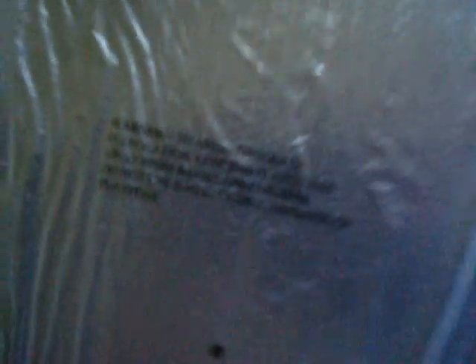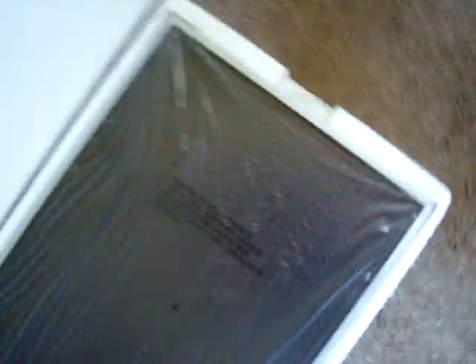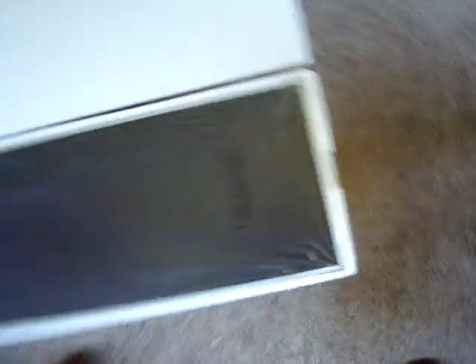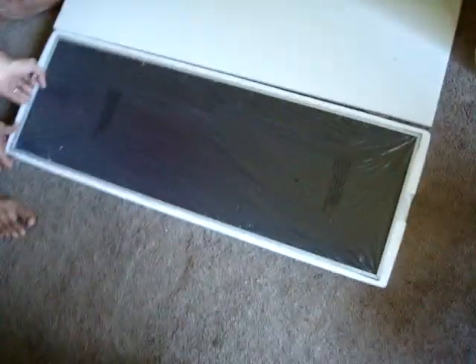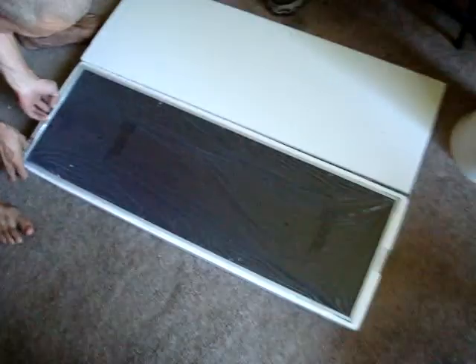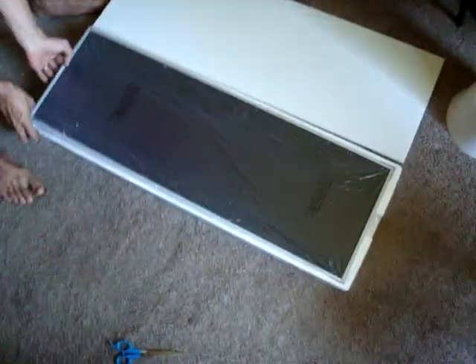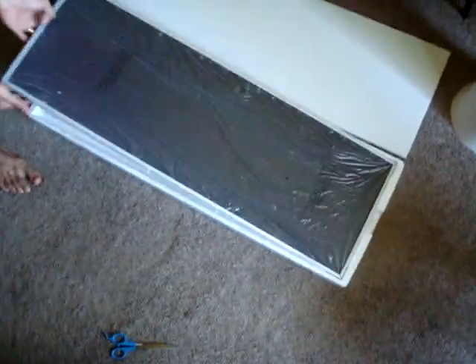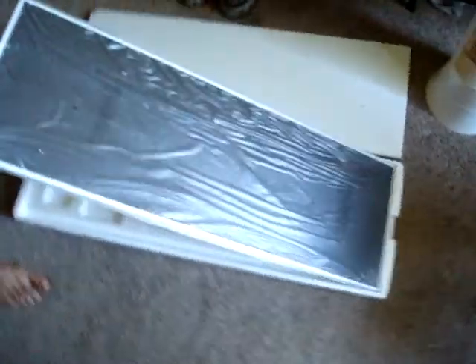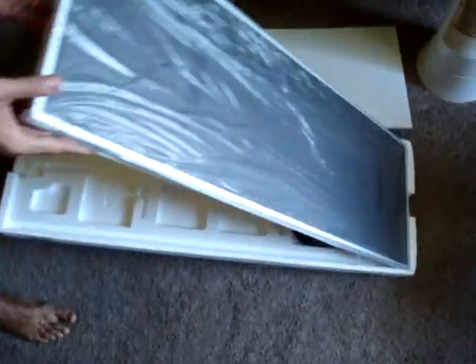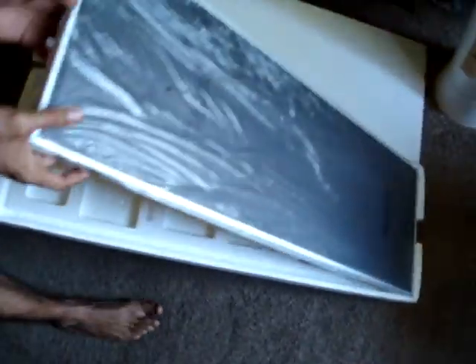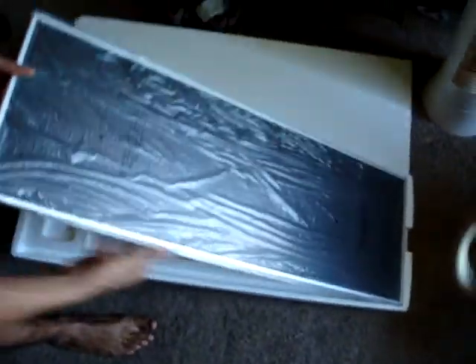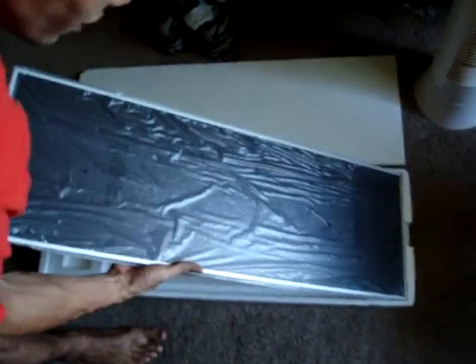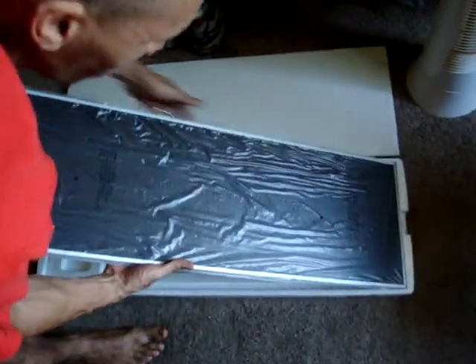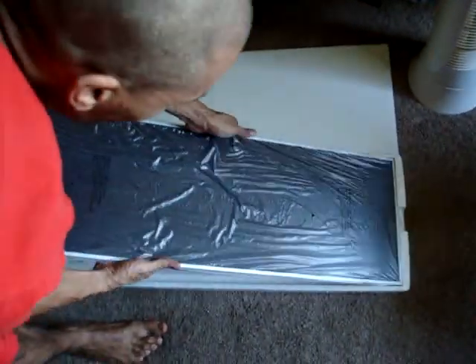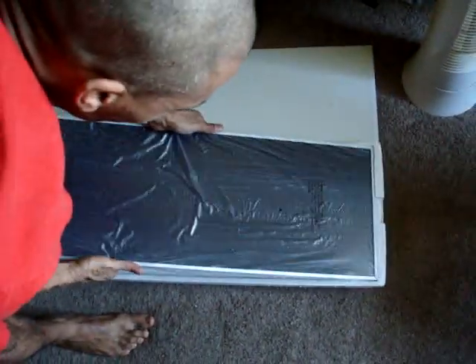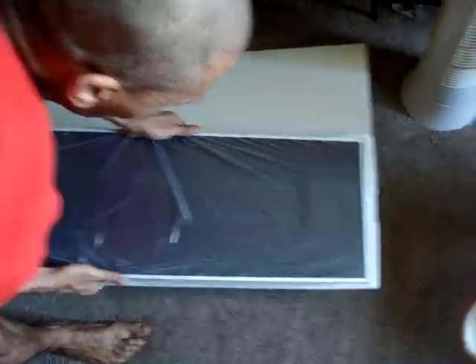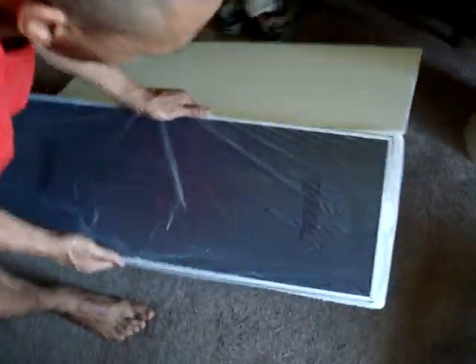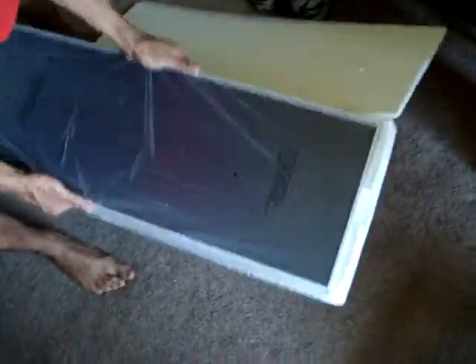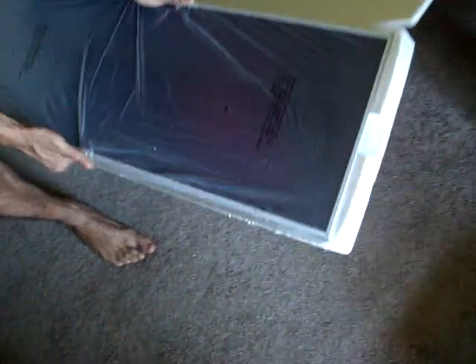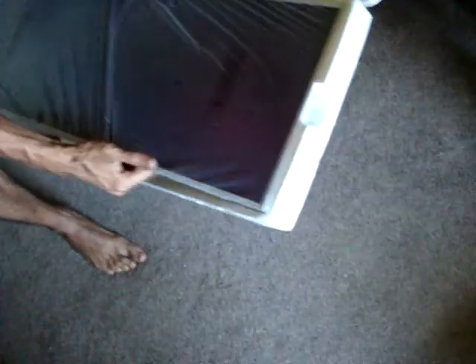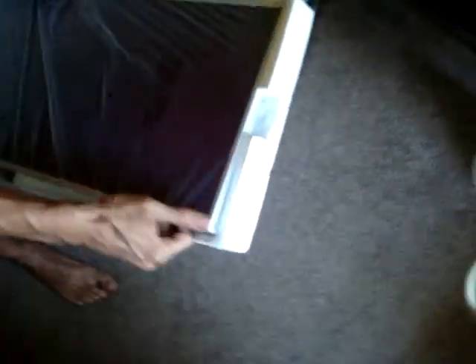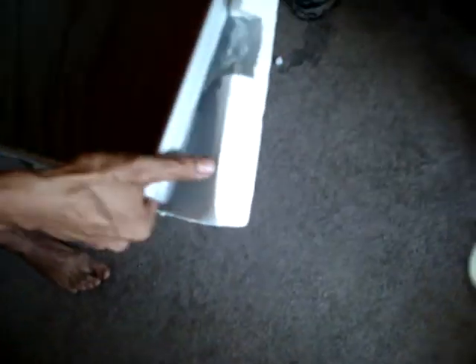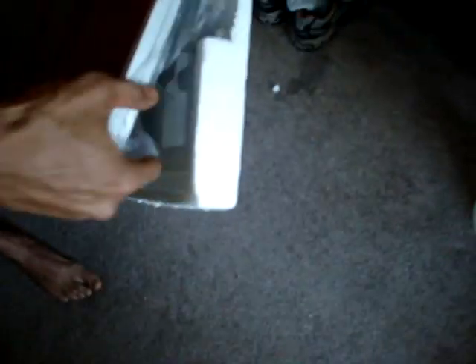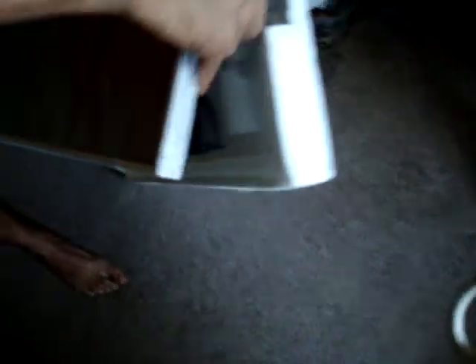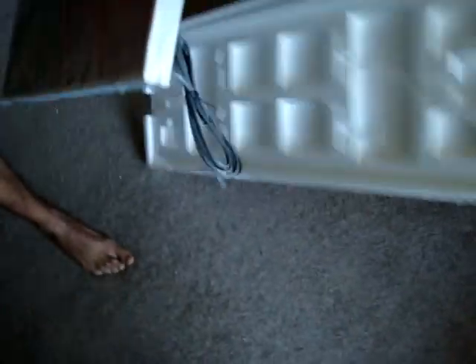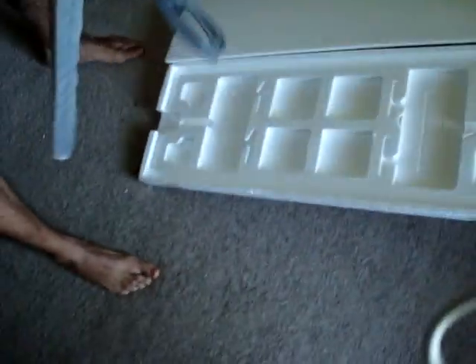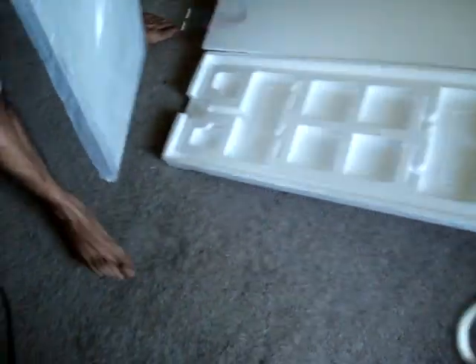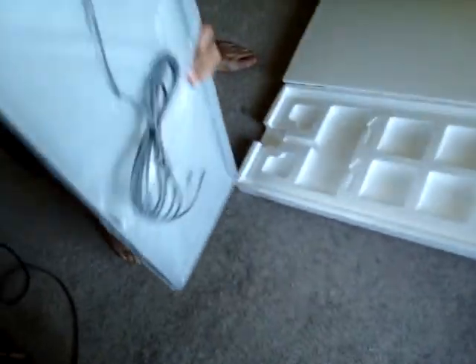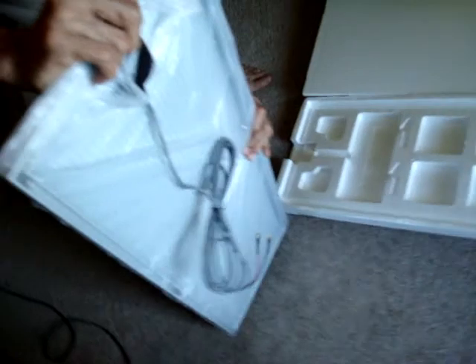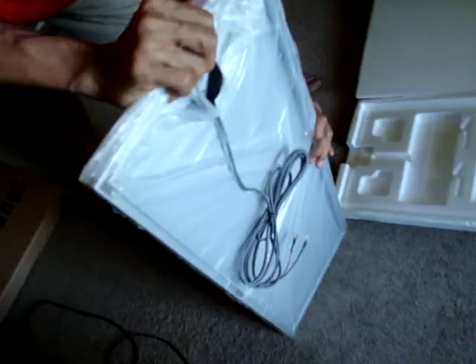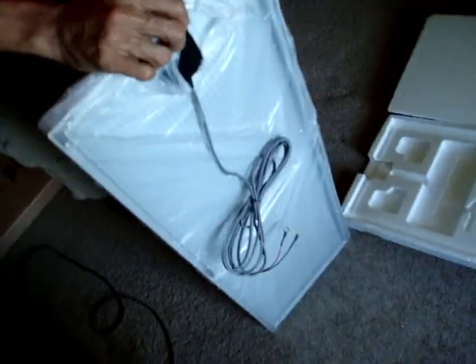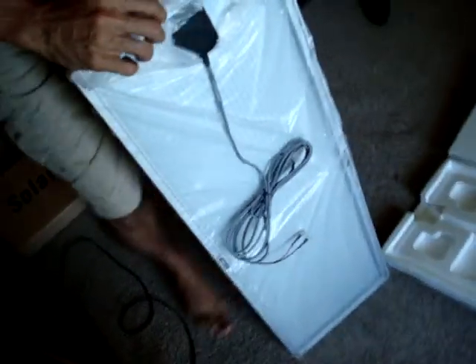Let's pull the panel up and show you what's on the back. What's on the back is the guts and the good stuff.